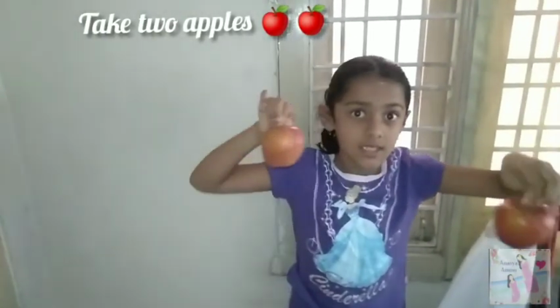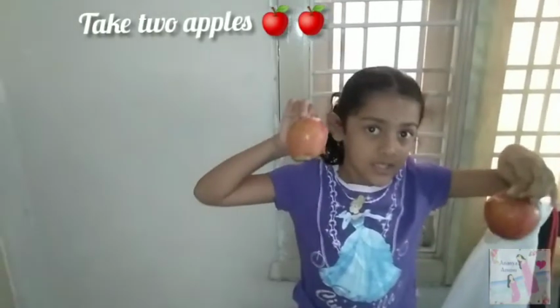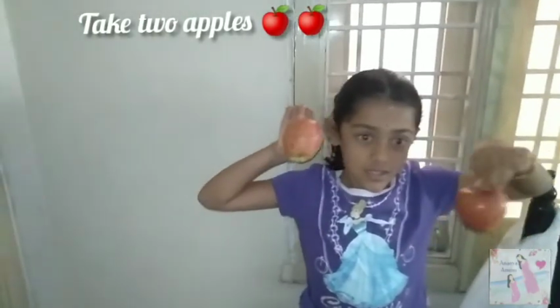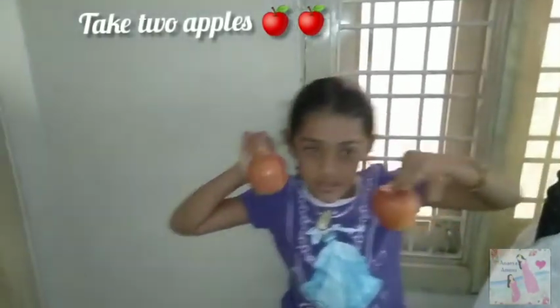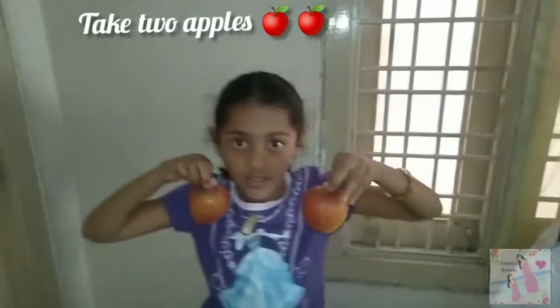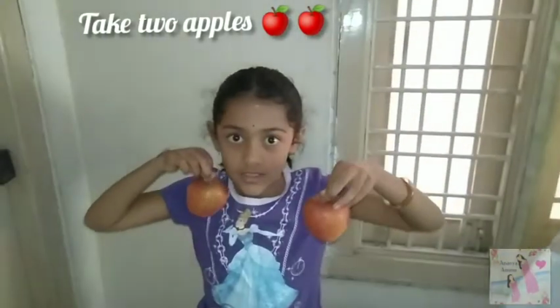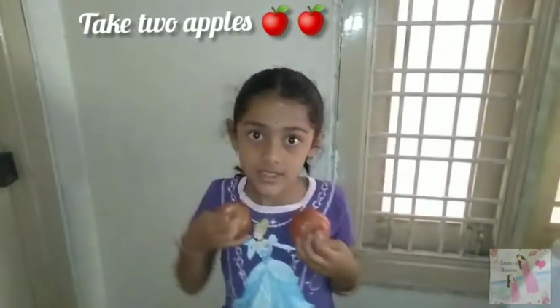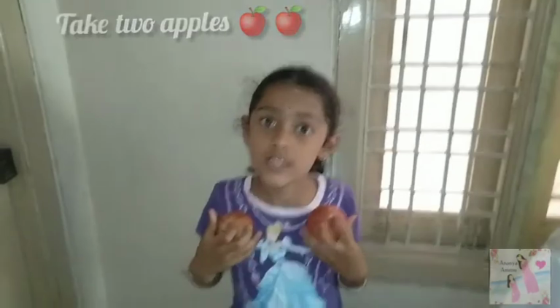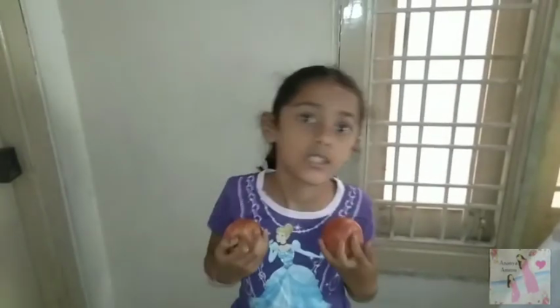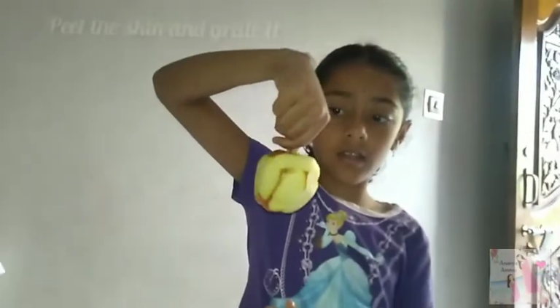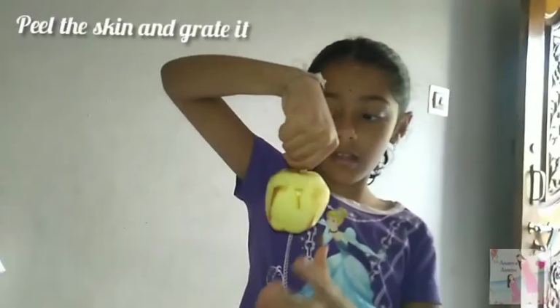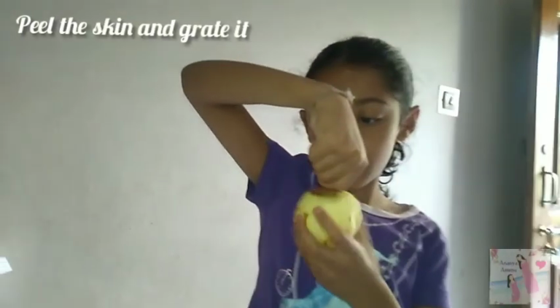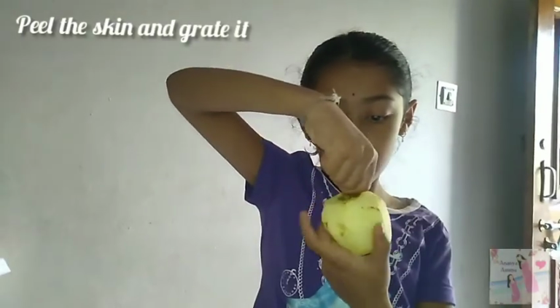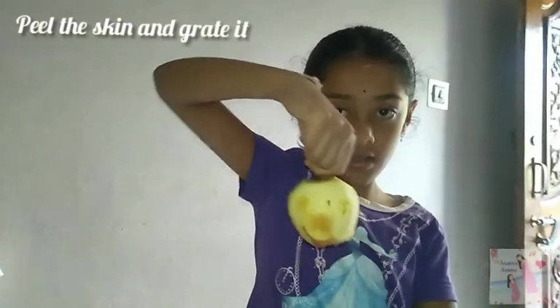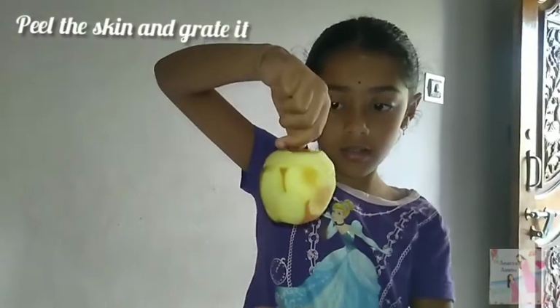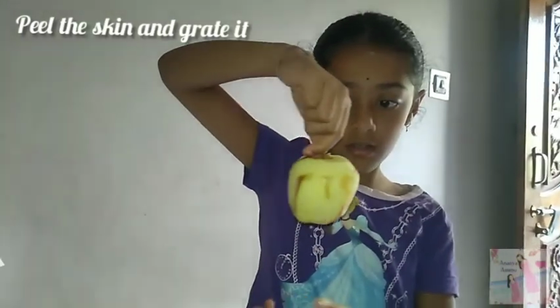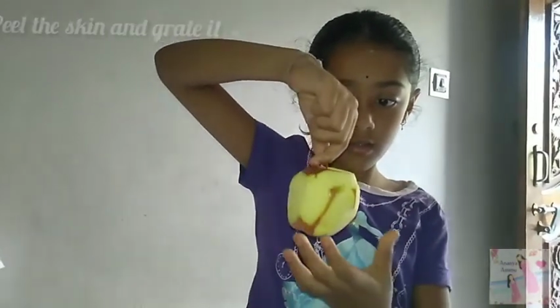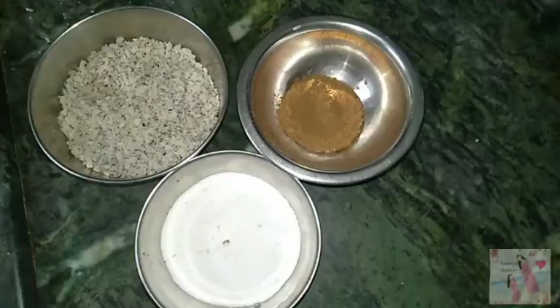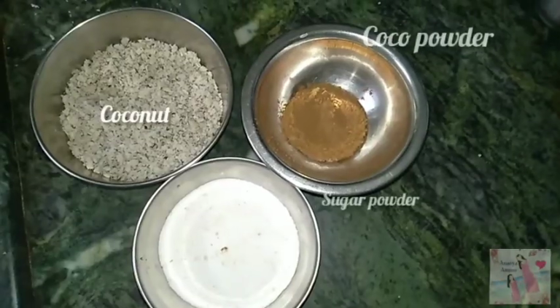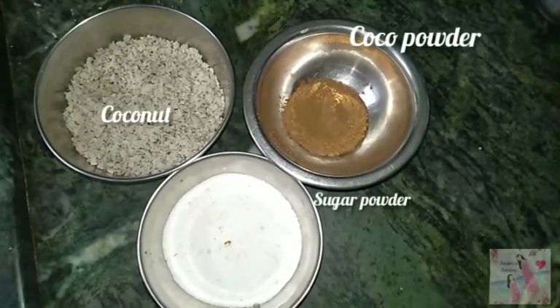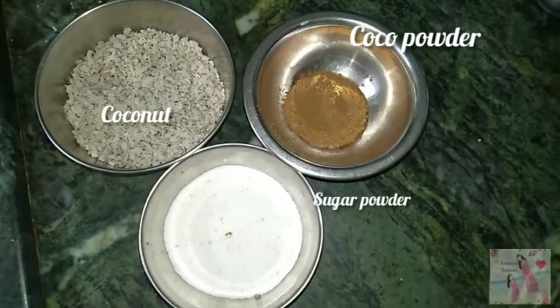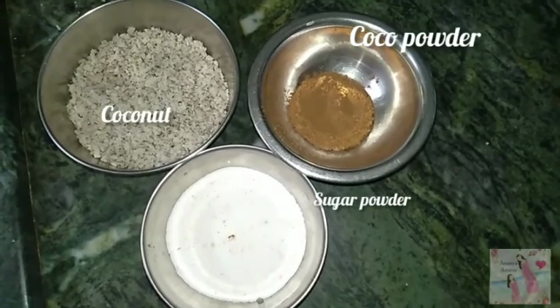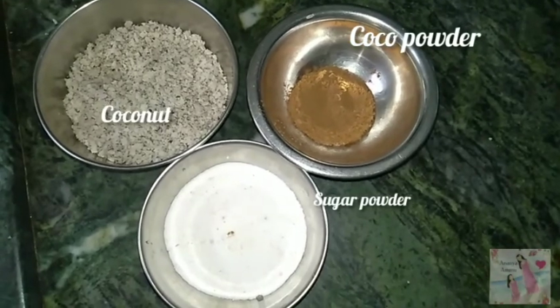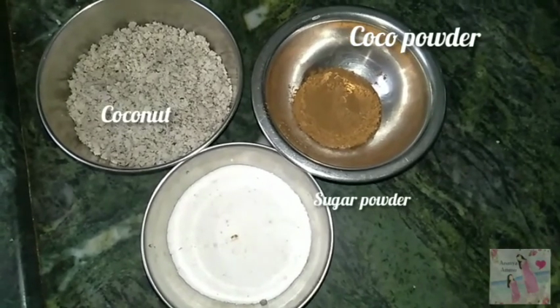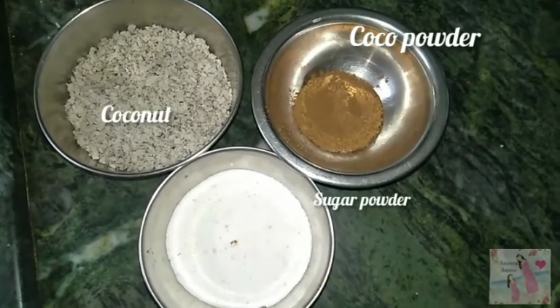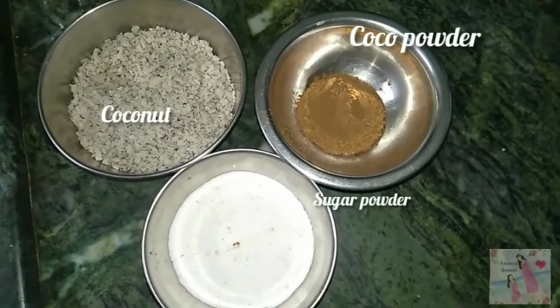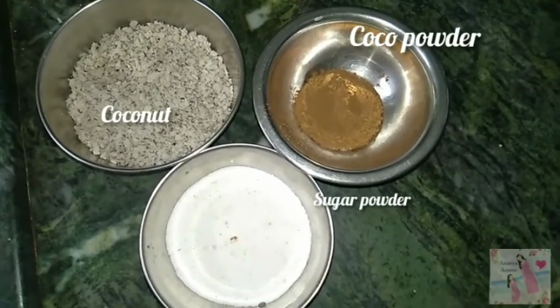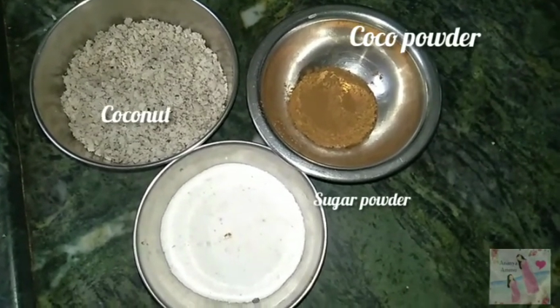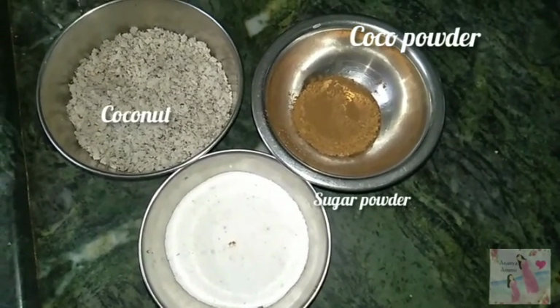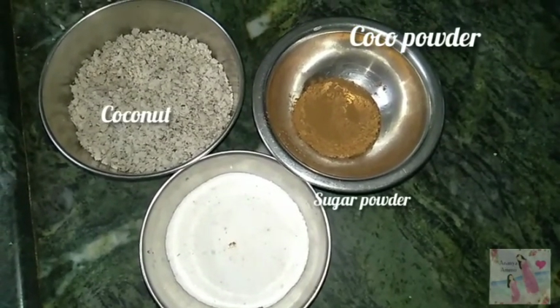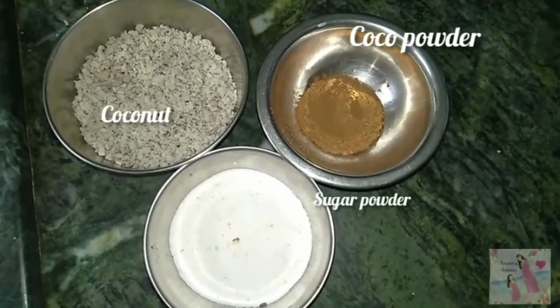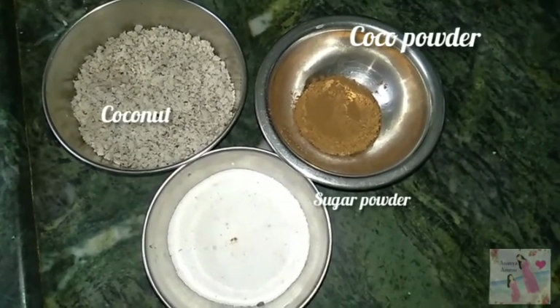First, we will grate it with the skin. The ingredients are two spoons of cocoa powder, two spoons of sugar, and two spoons of coconut grater.